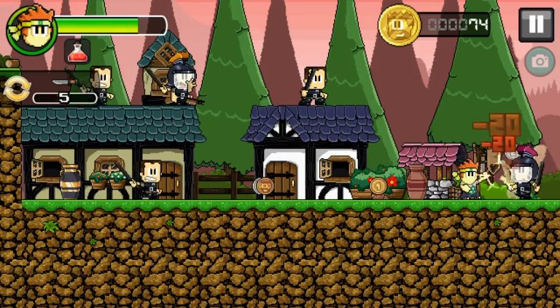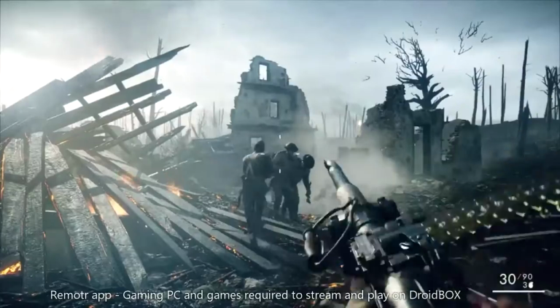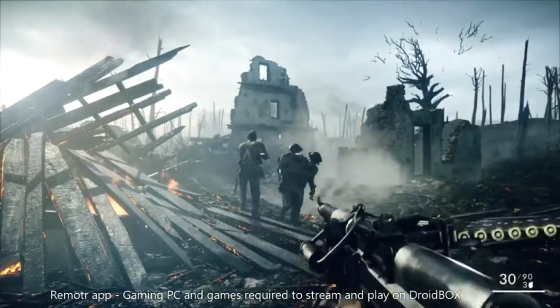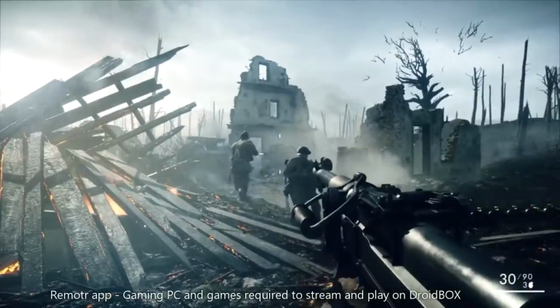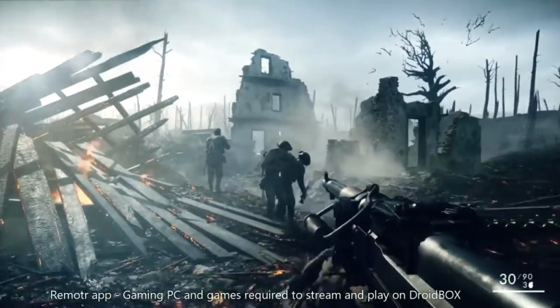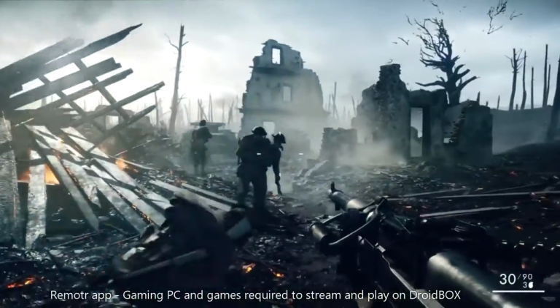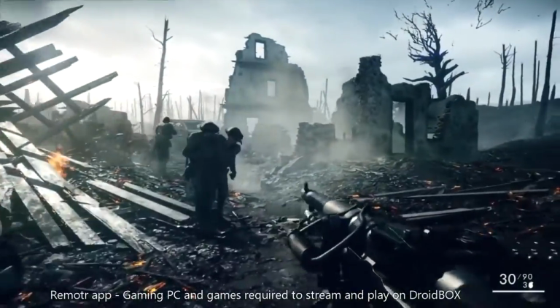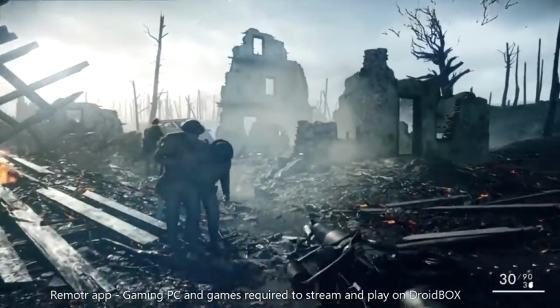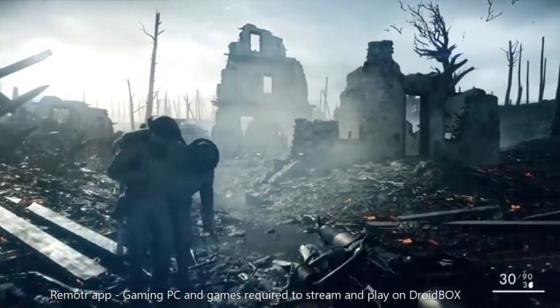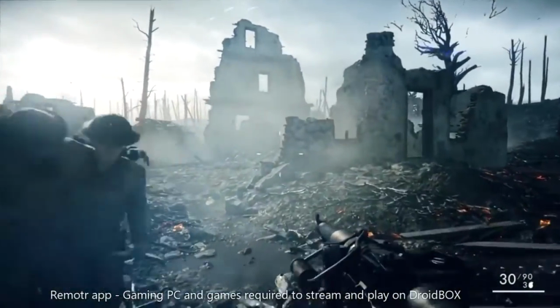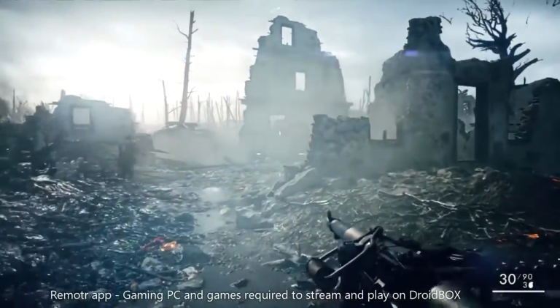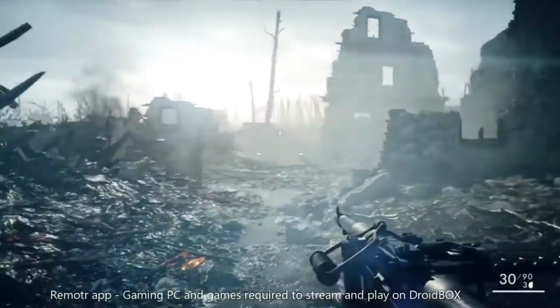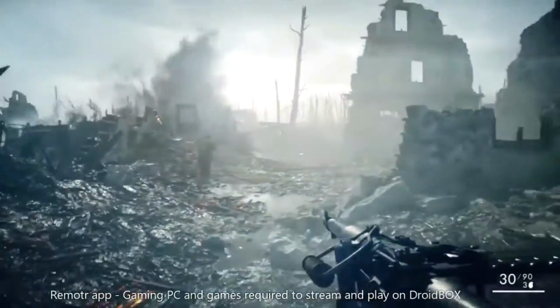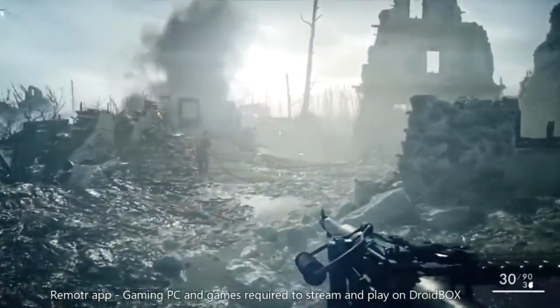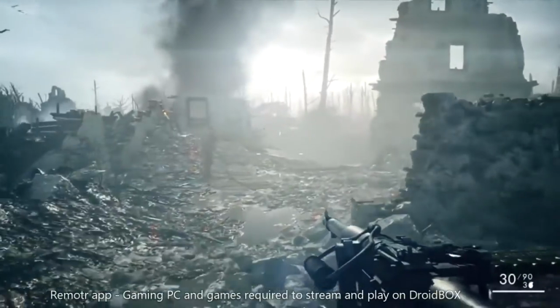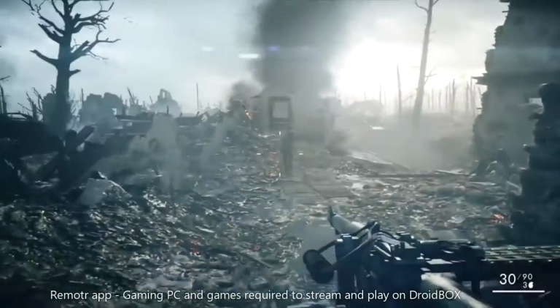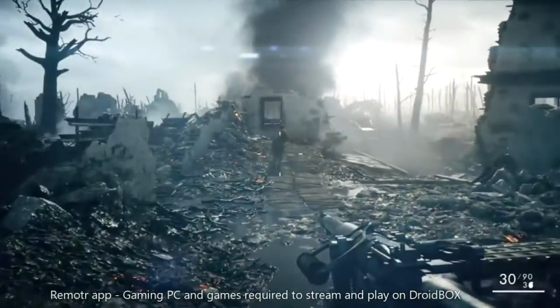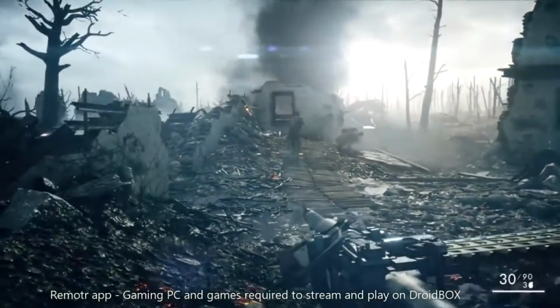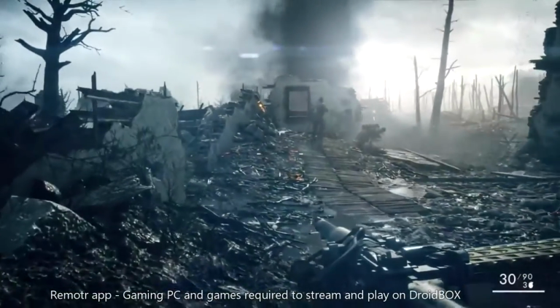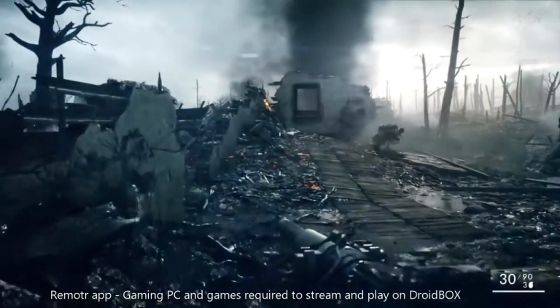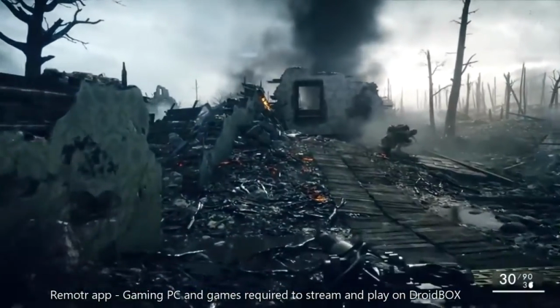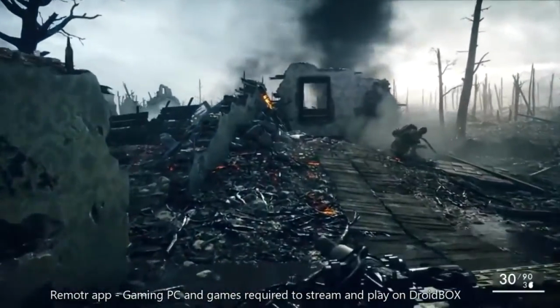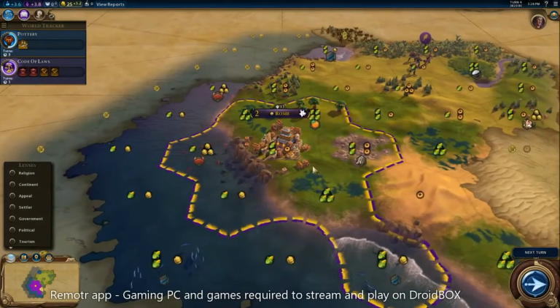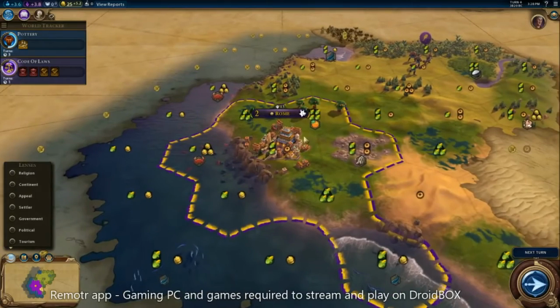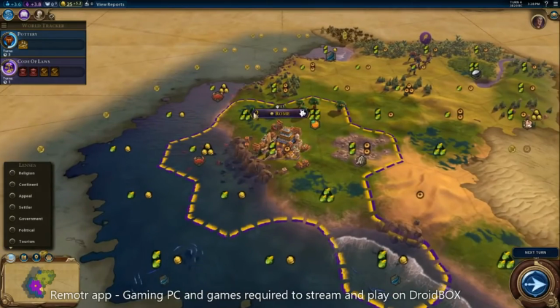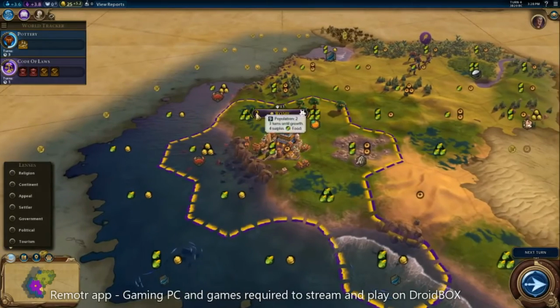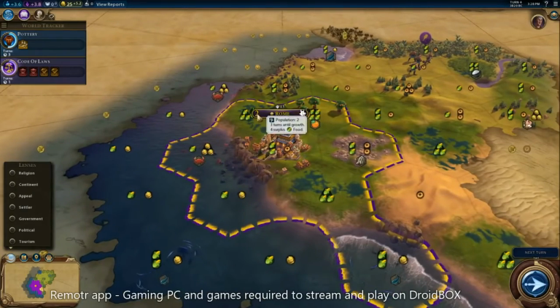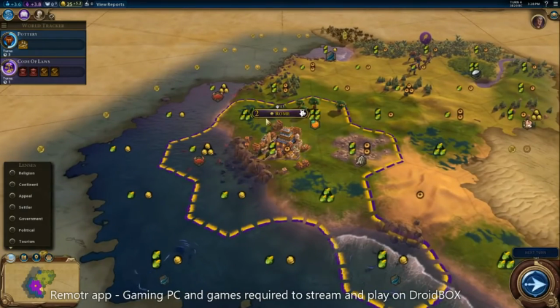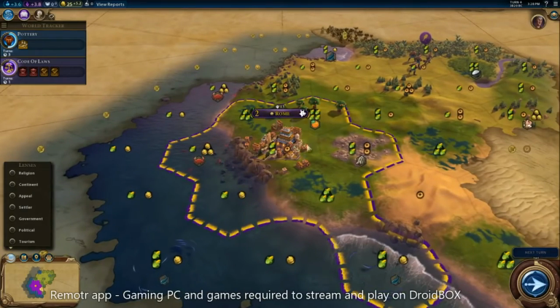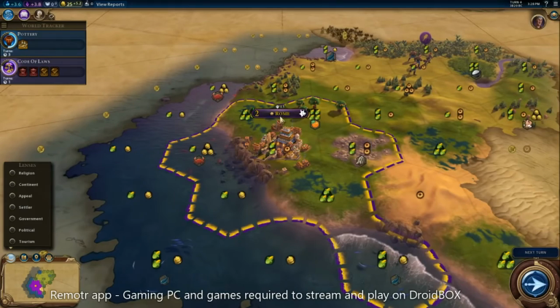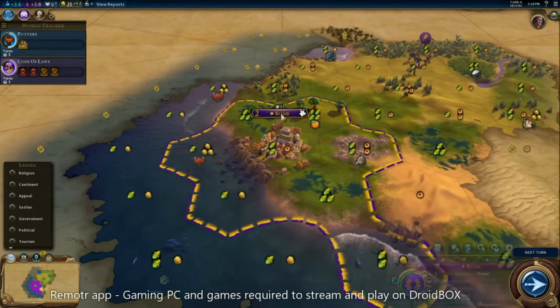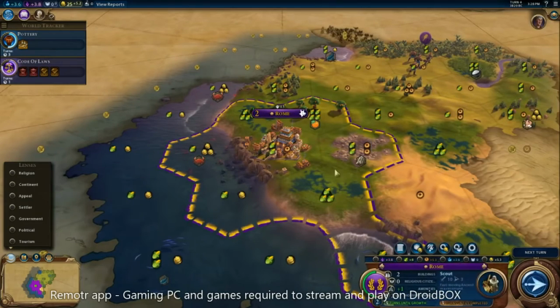With our included software, you can also stream and play the latest PC gaming blockbusters such as Battlefield 1 and Civilization, from your gaming PC onto your large TV via the Droidbox.